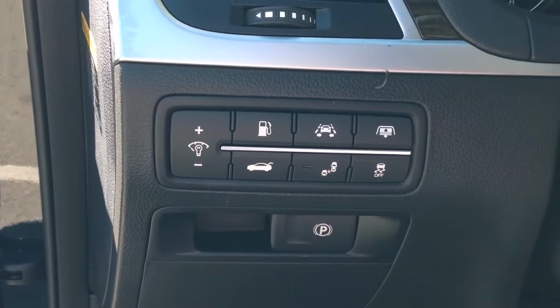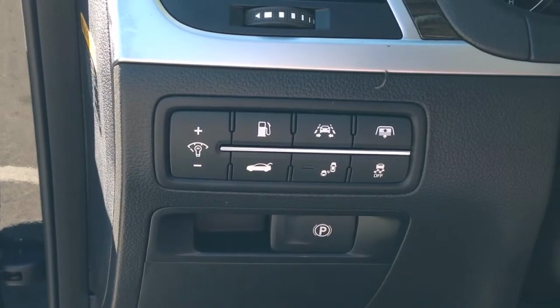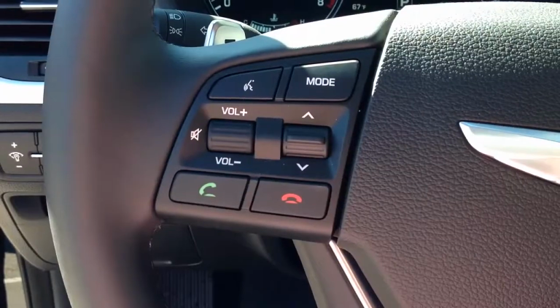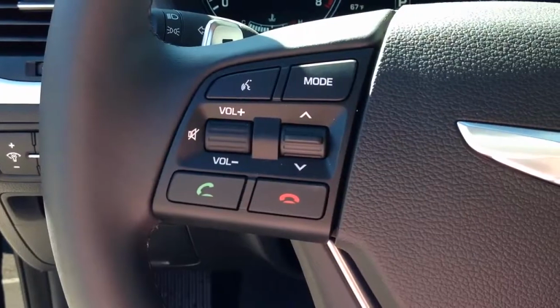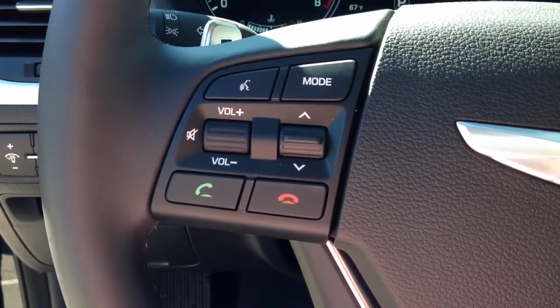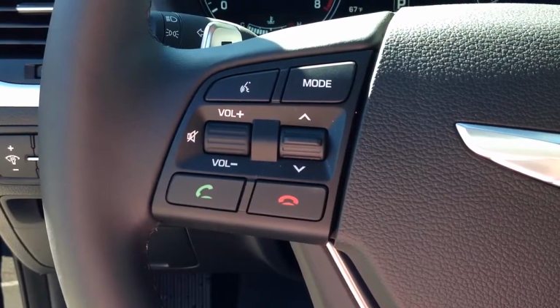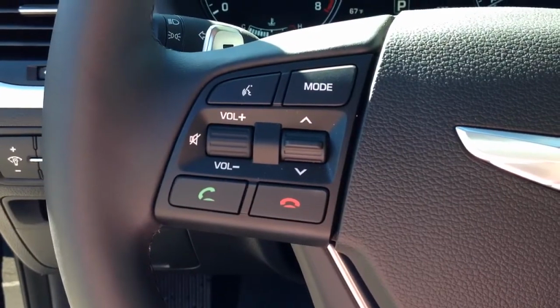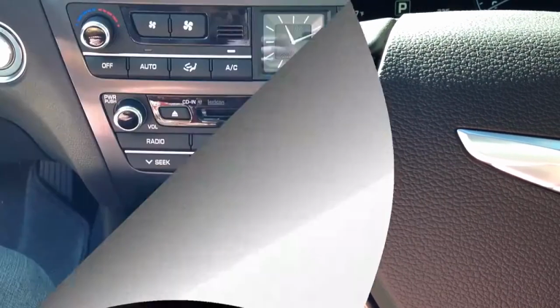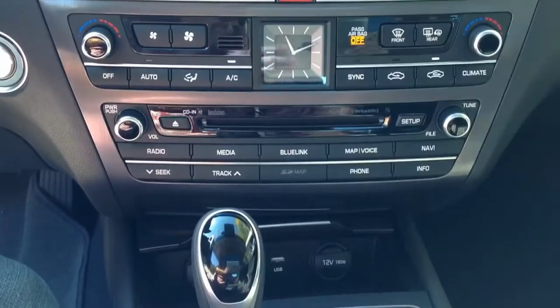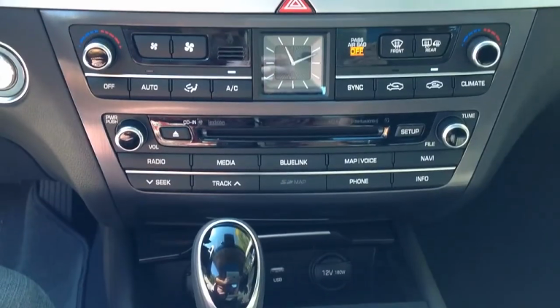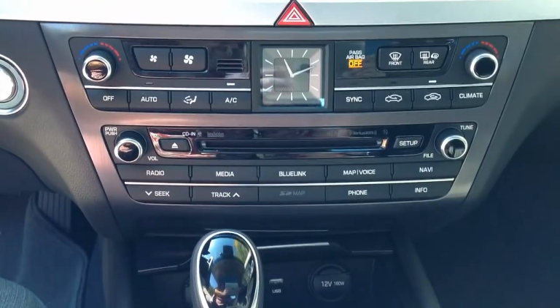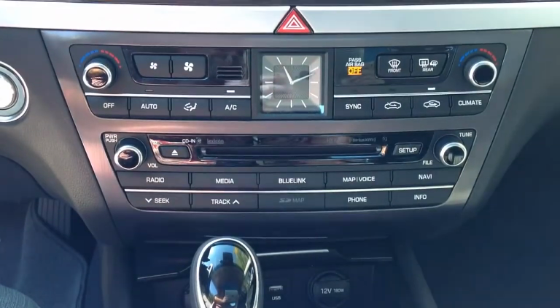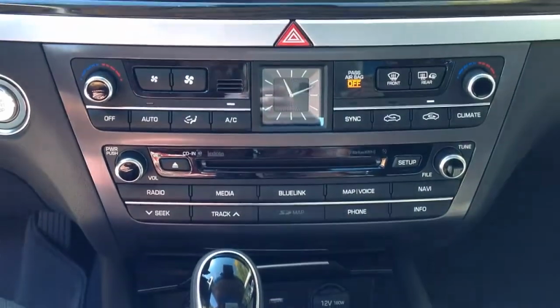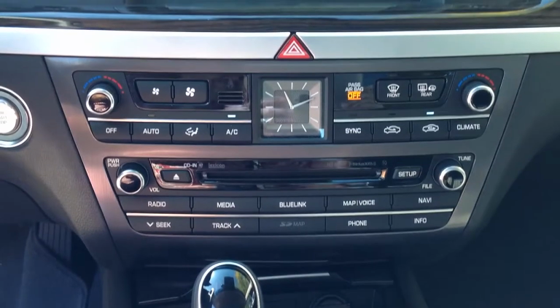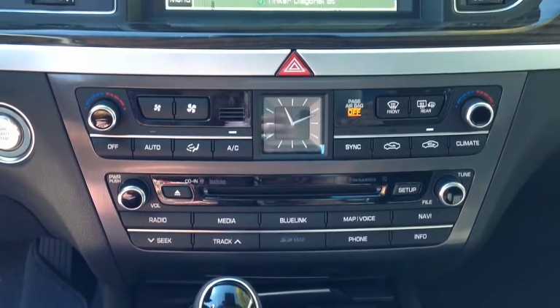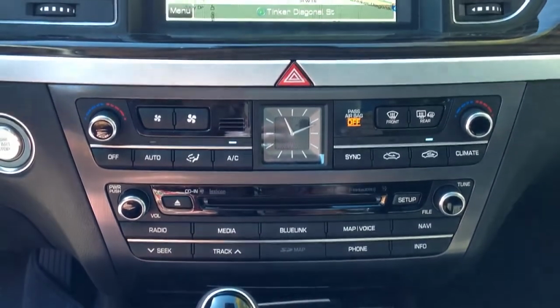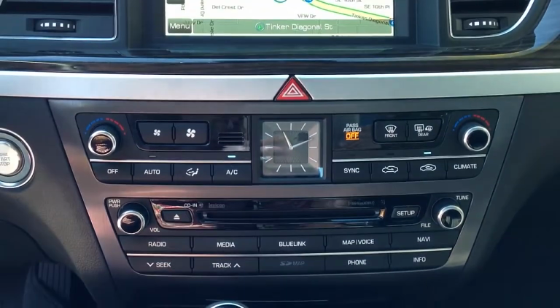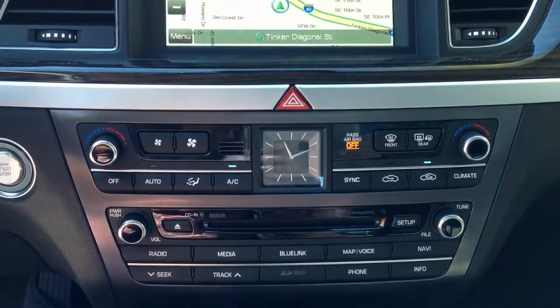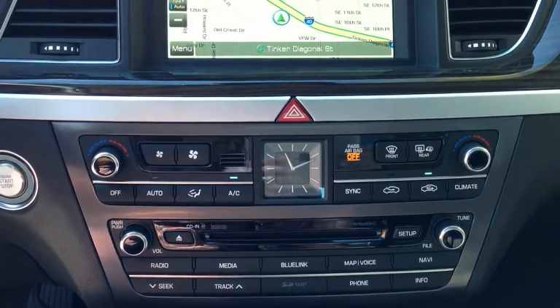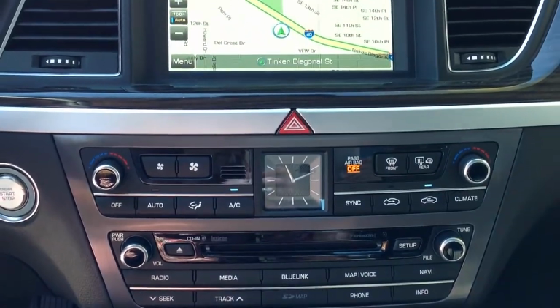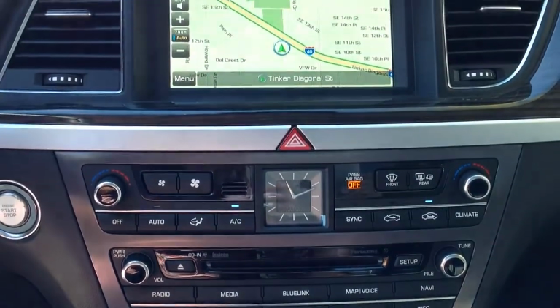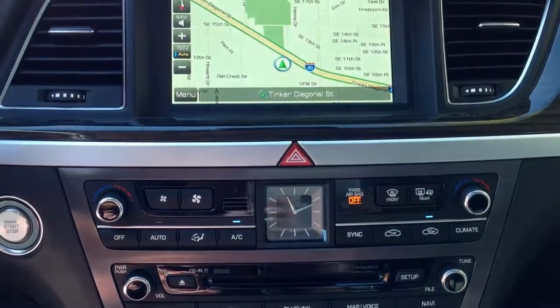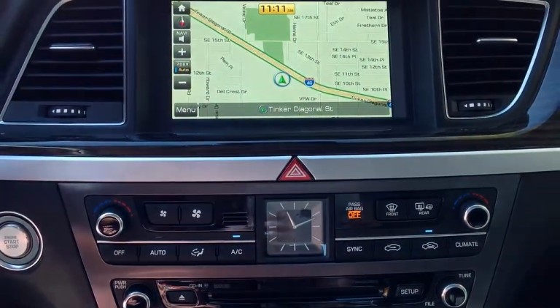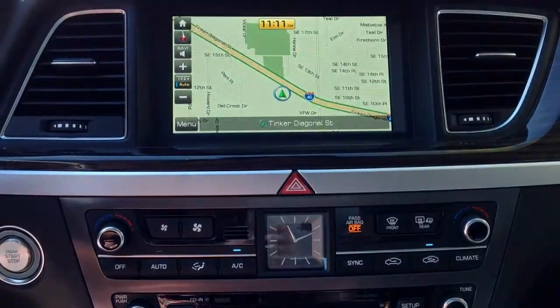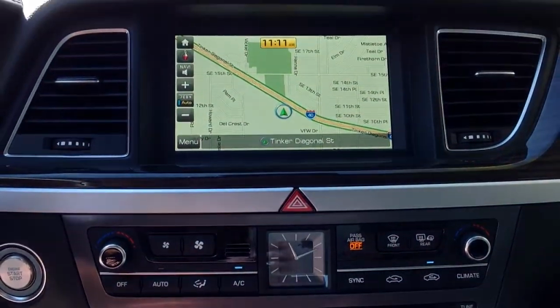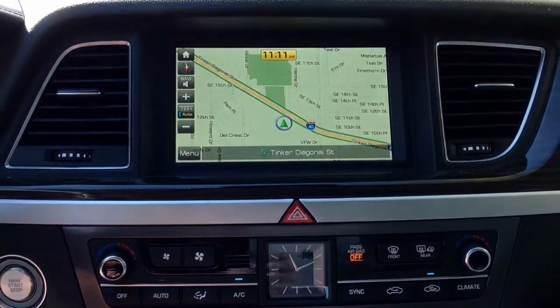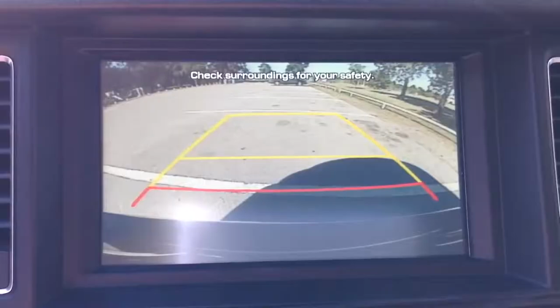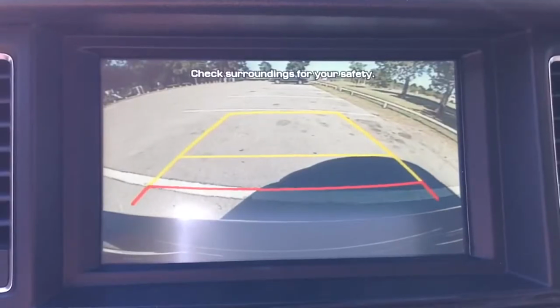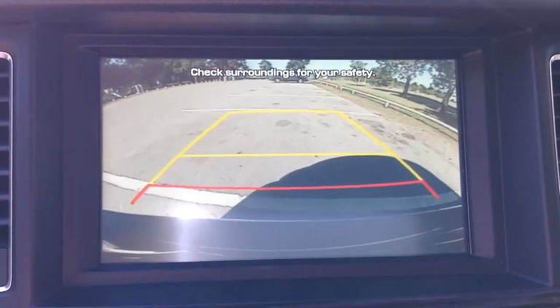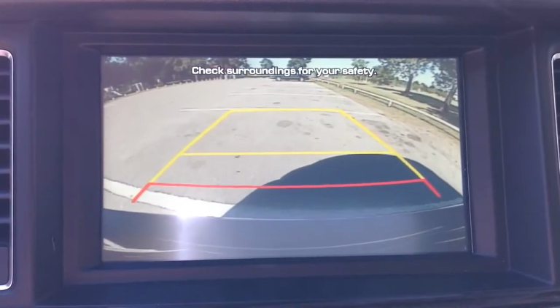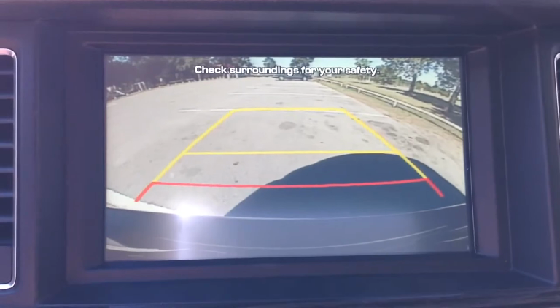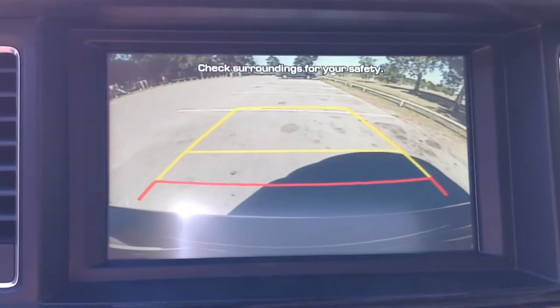The 2015 Hyundai Genesis also has state-of-the-art audio, touchscreen navigation, and a backup camera, and includes Sirius XM satellite radio.